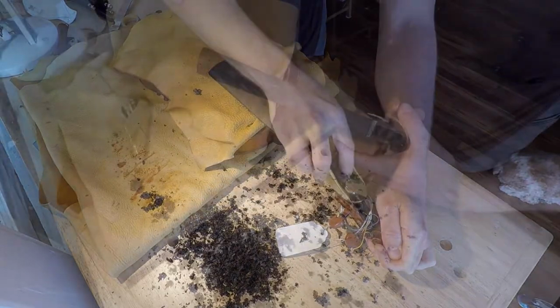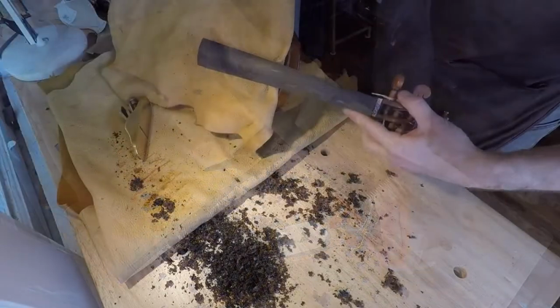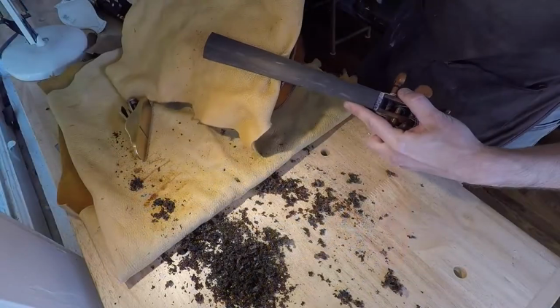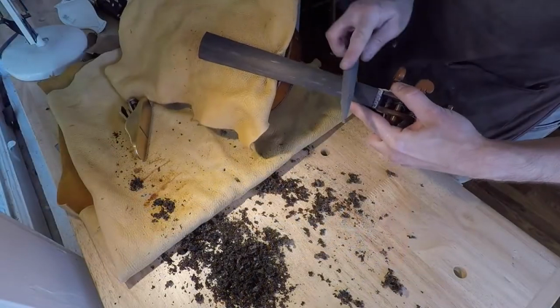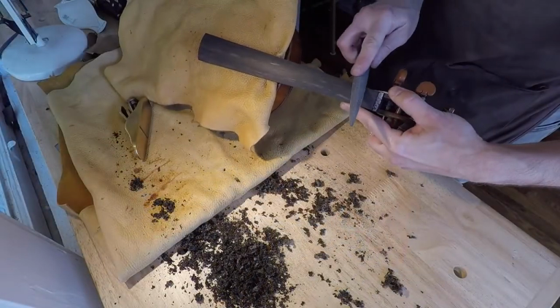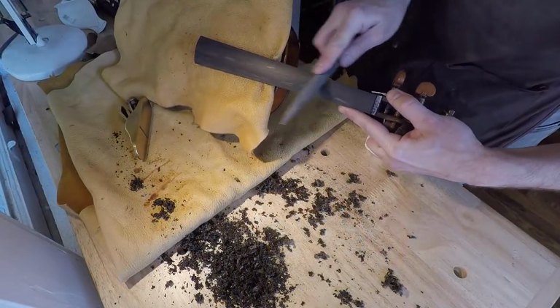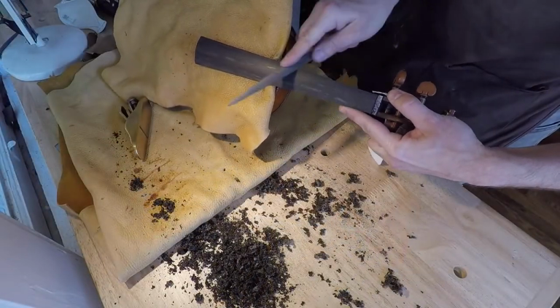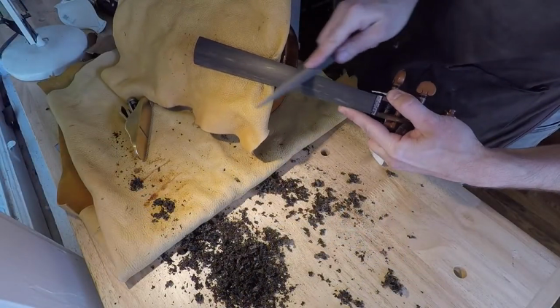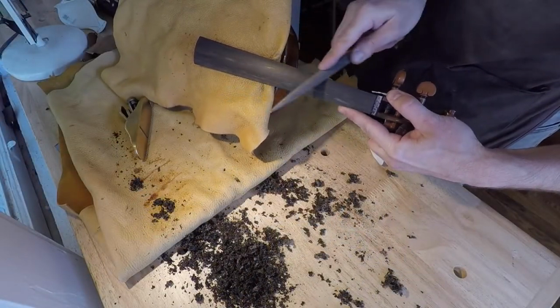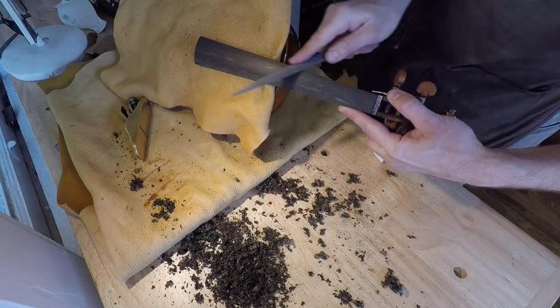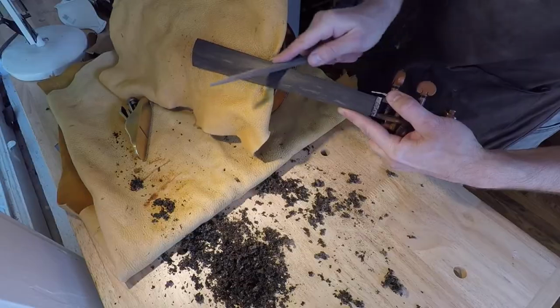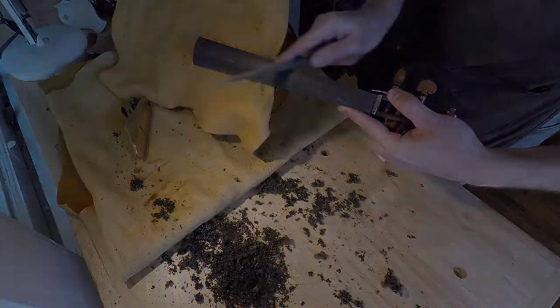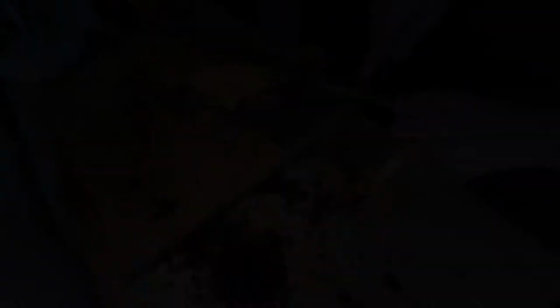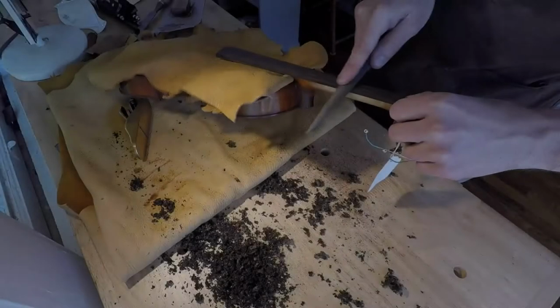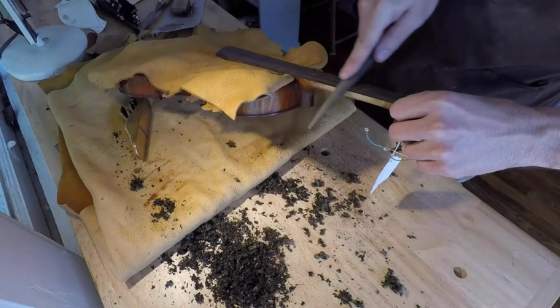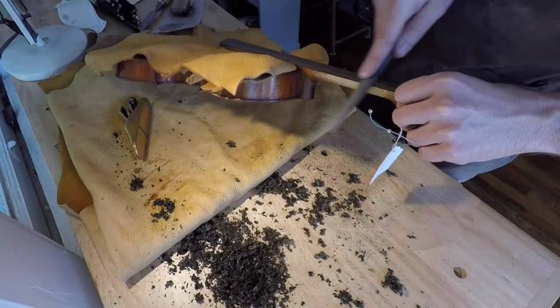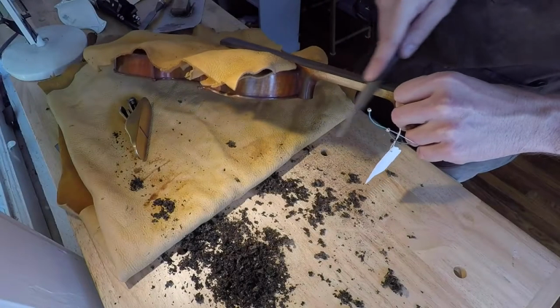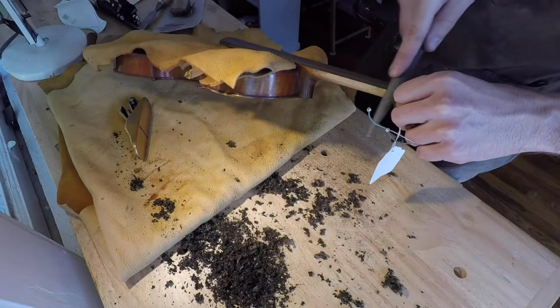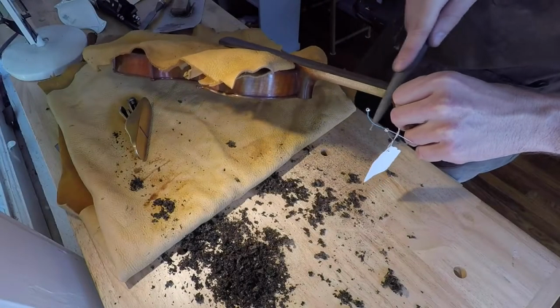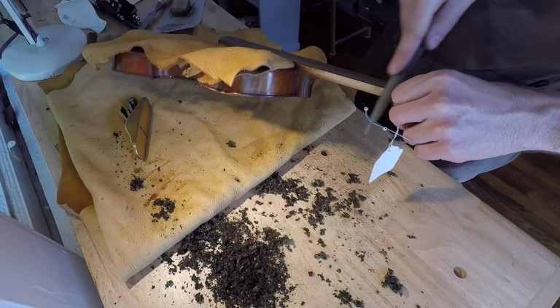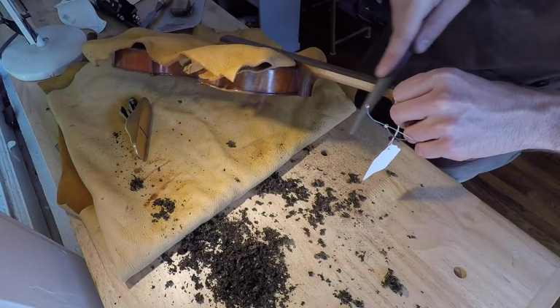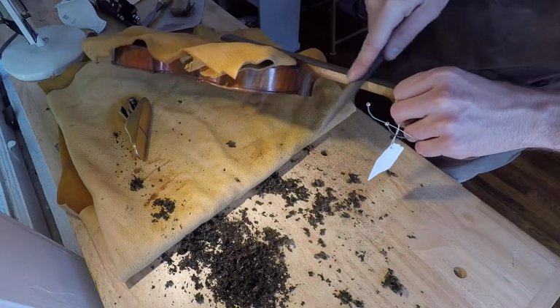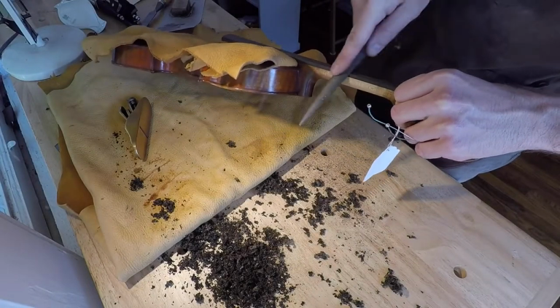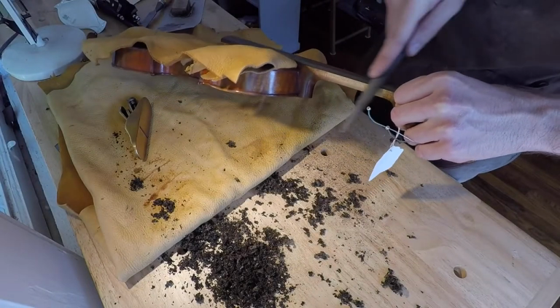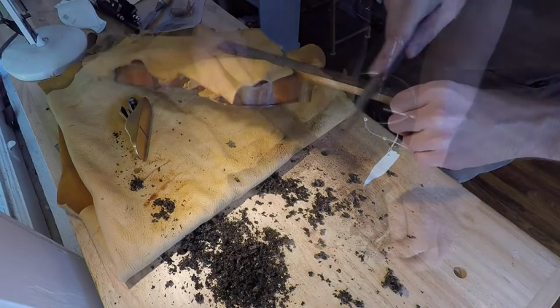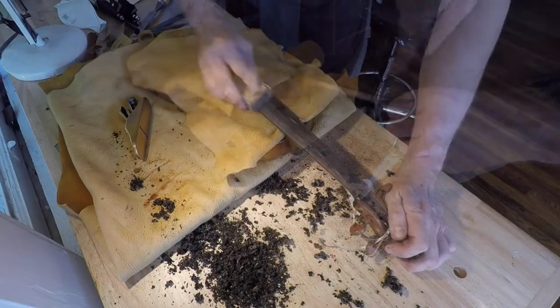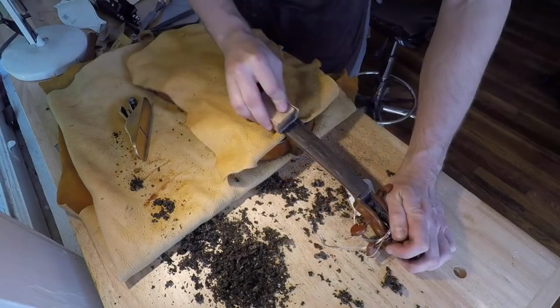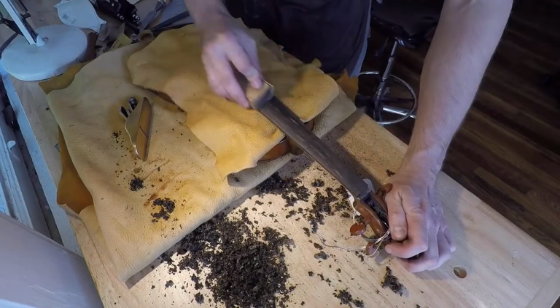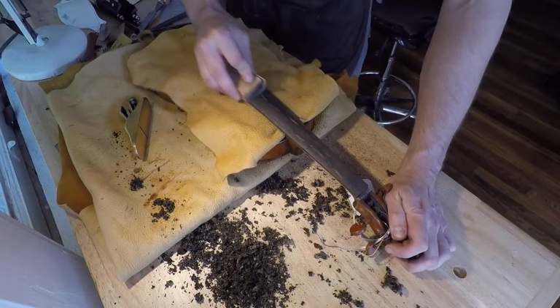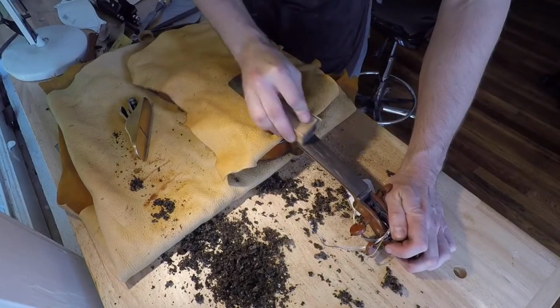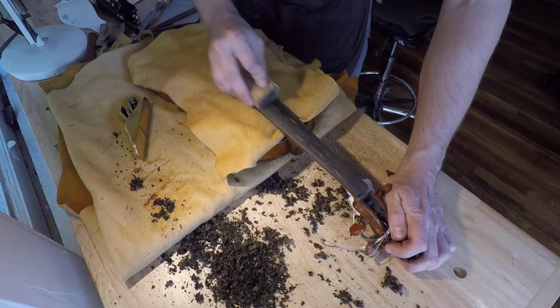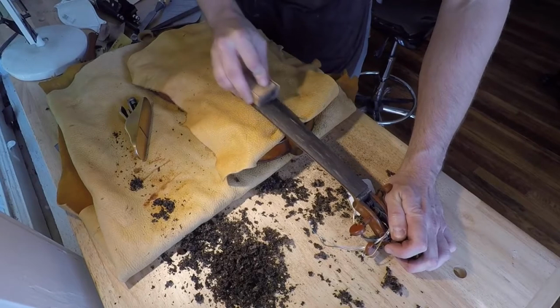Before I move on to the sanding process, I take a file to the edges because after this point the edges of the fingerboard were fairly sharp.